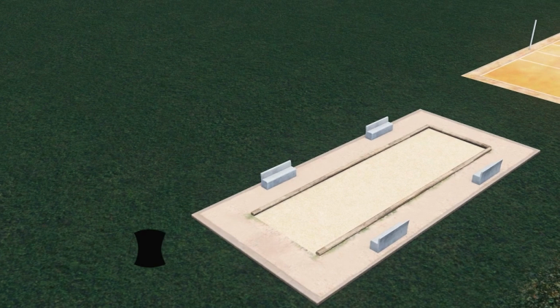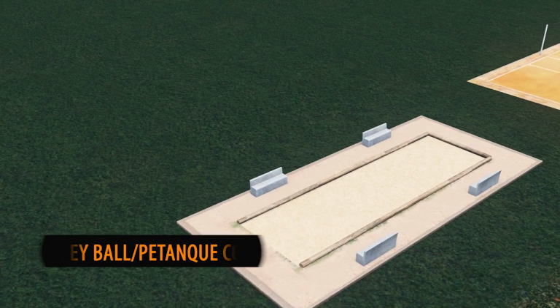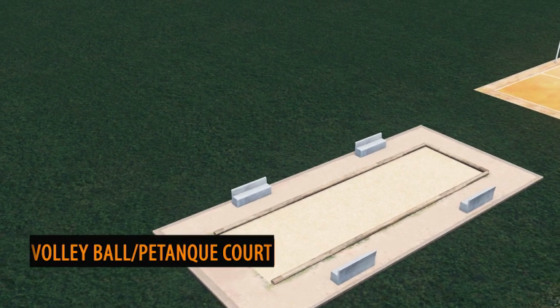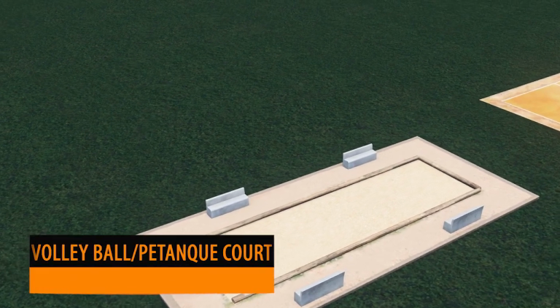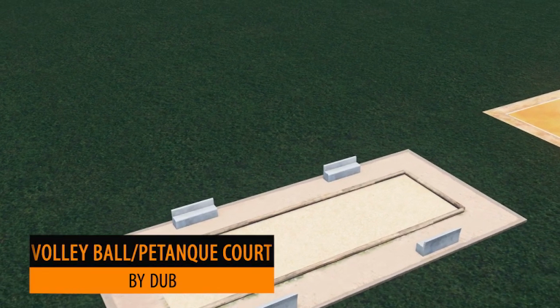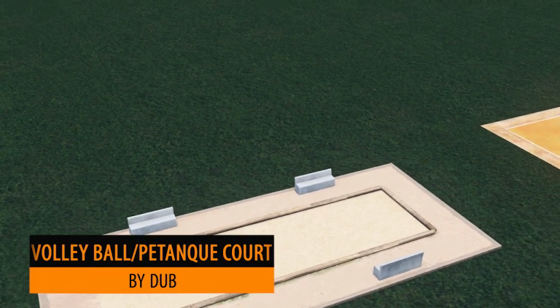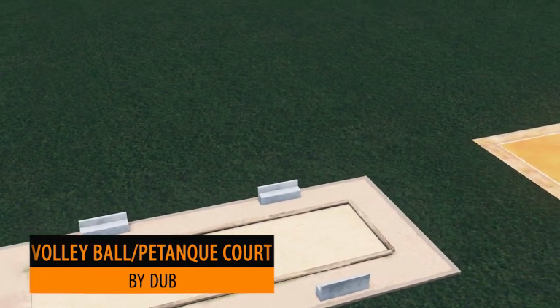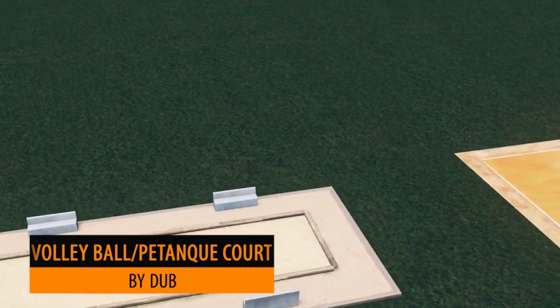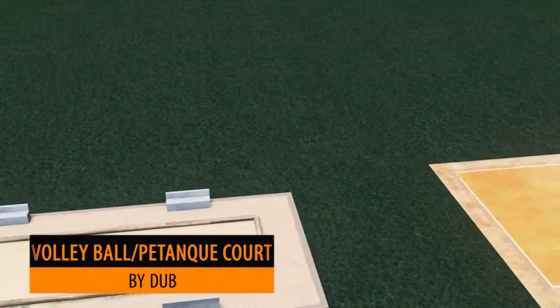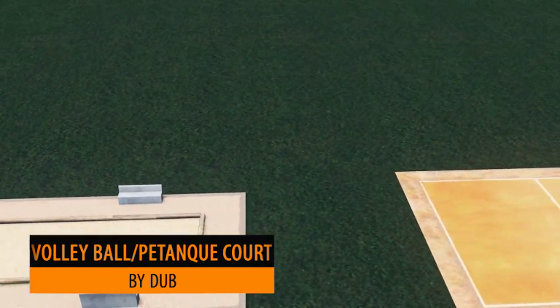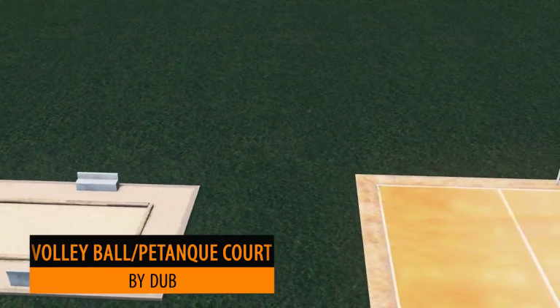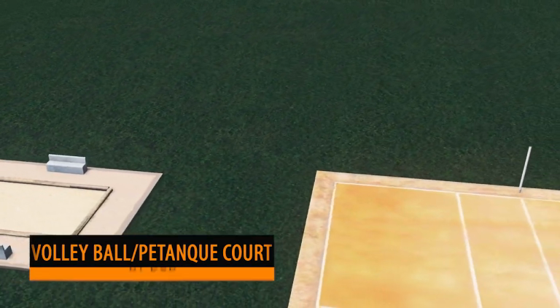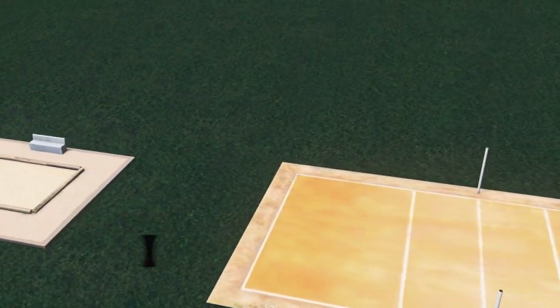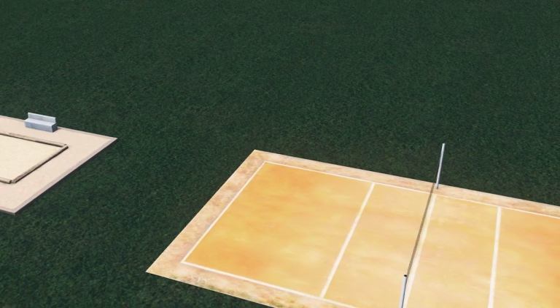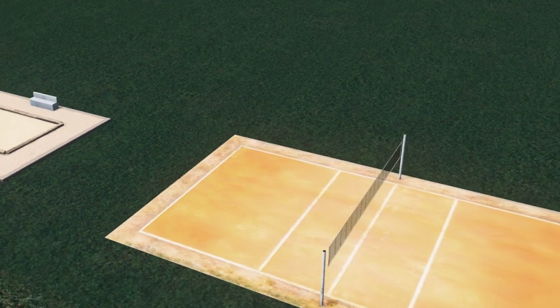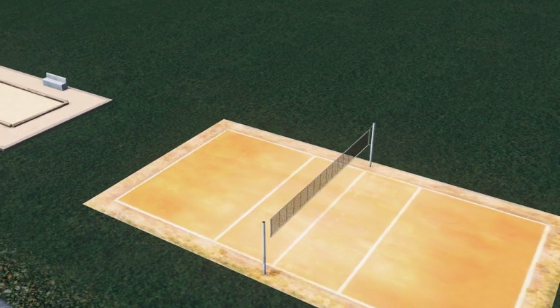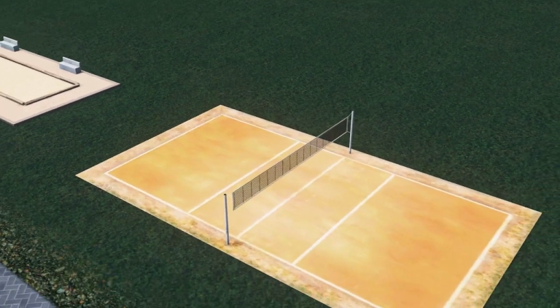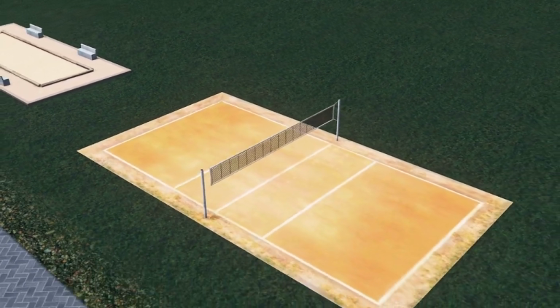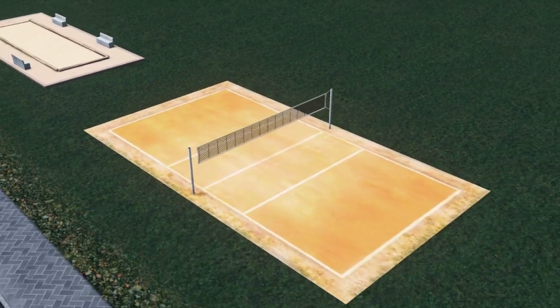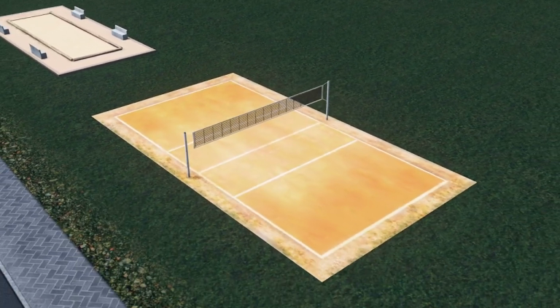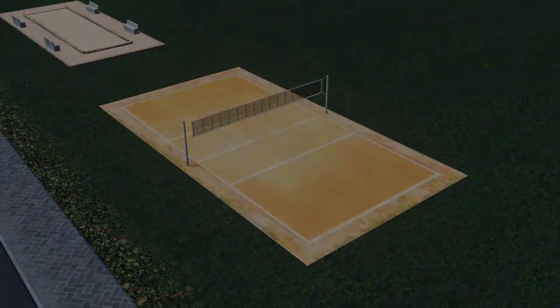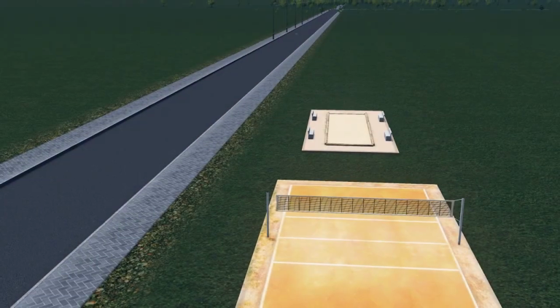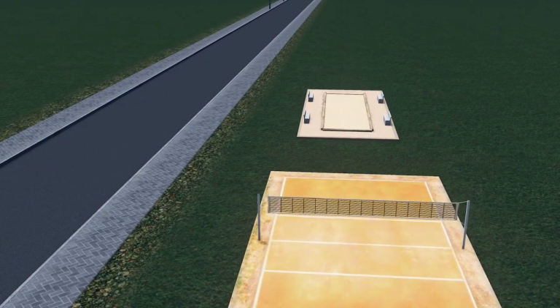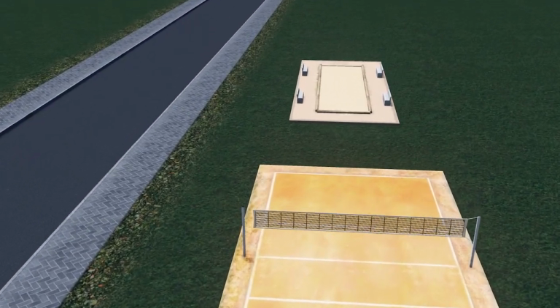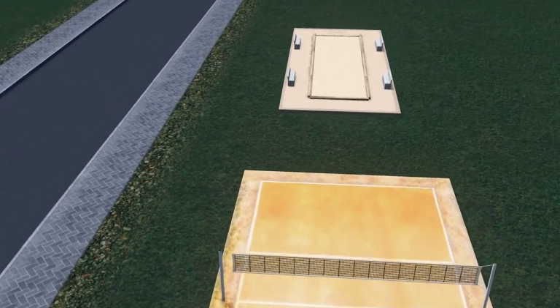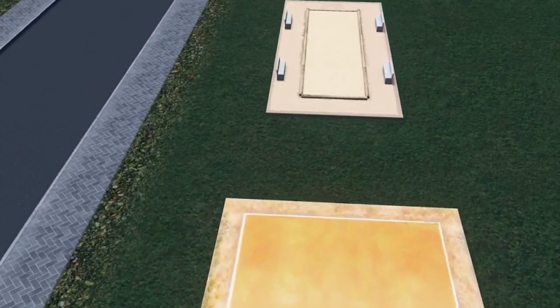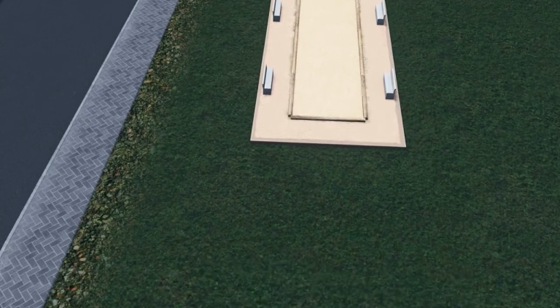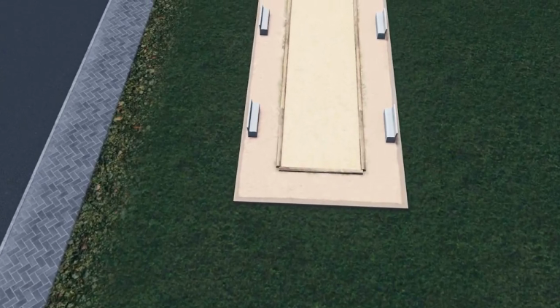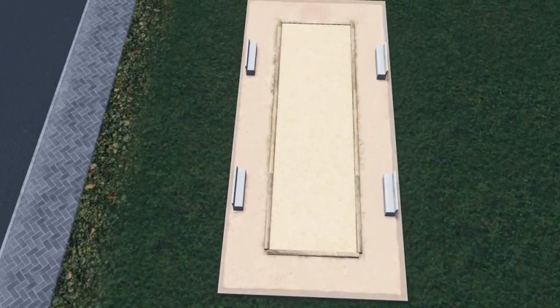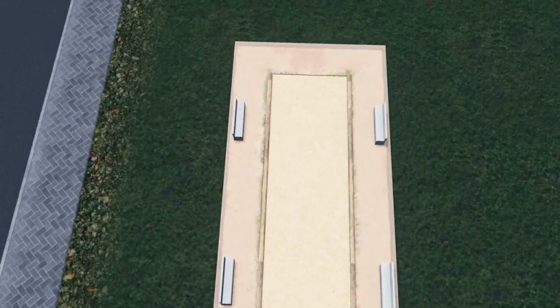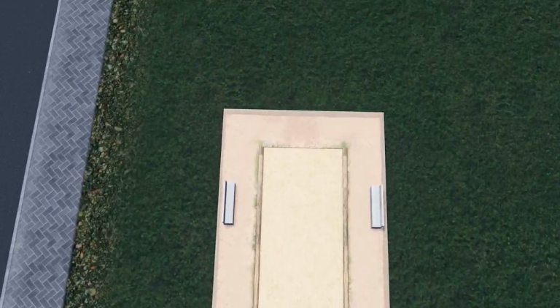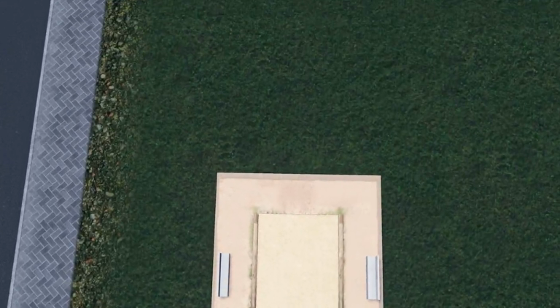Dub has really been hitting the scene recently with some very unique and clever builds. This week it's two props: a game of still balls and a volleyball court. Both are fantastically built and perfect for your leisure areas.